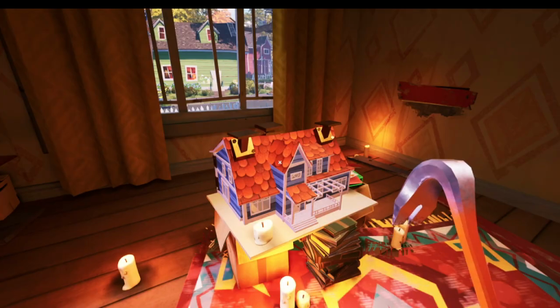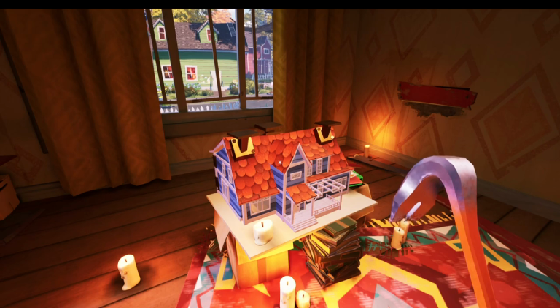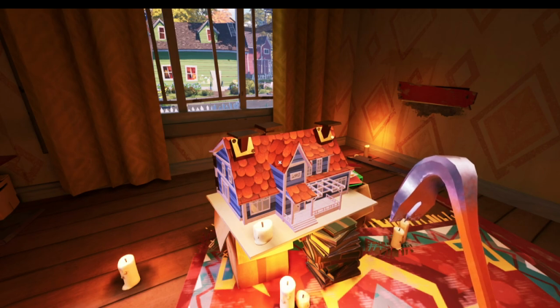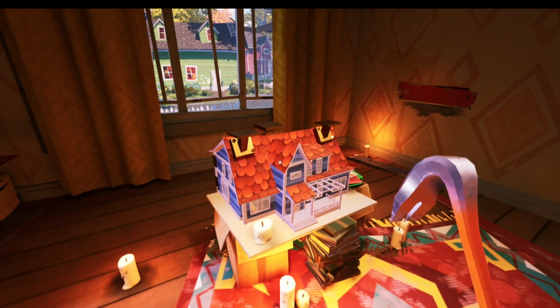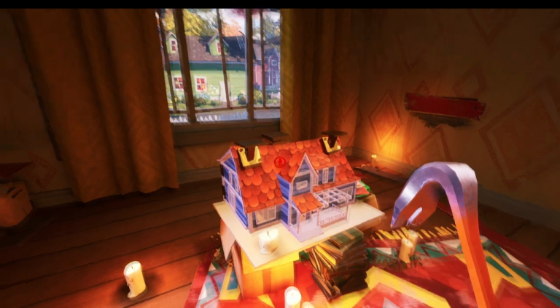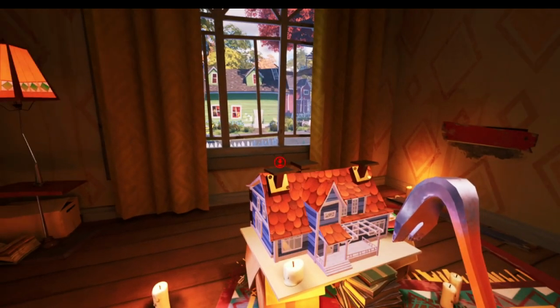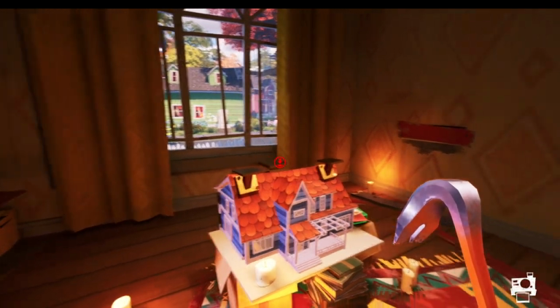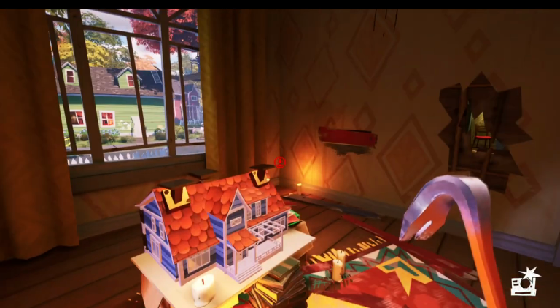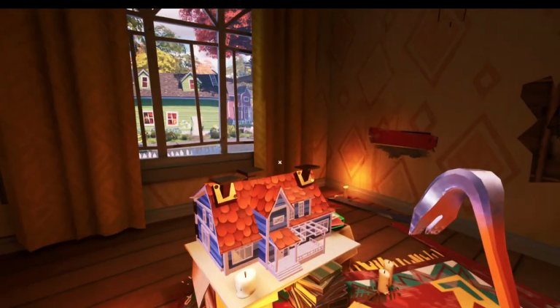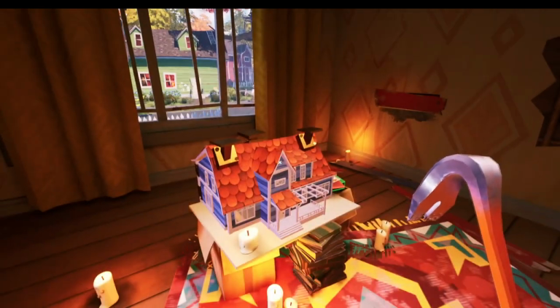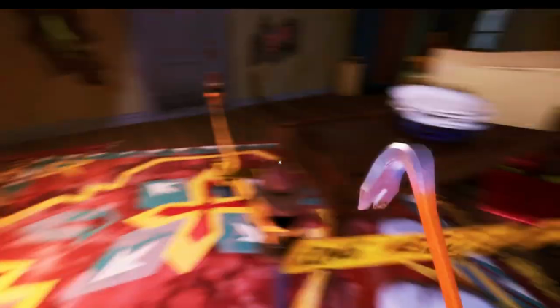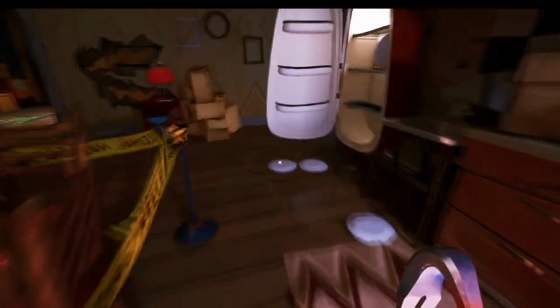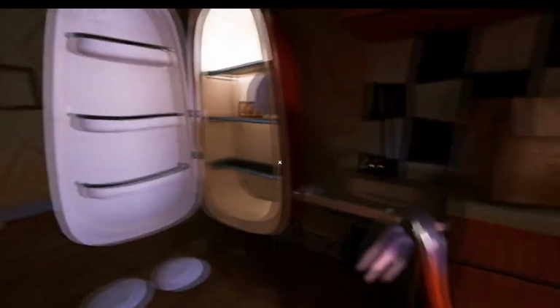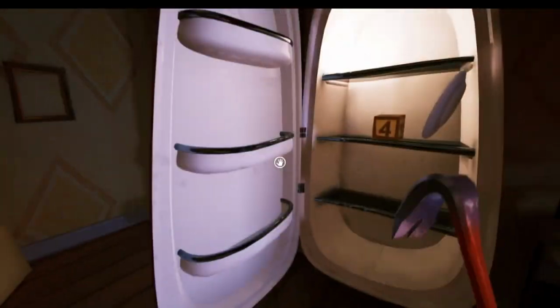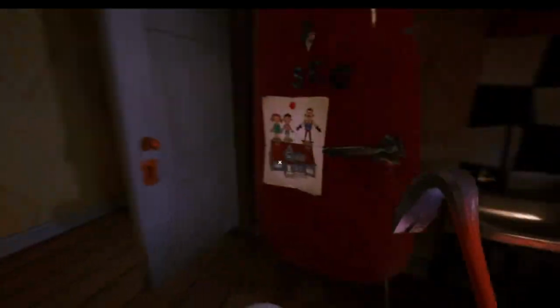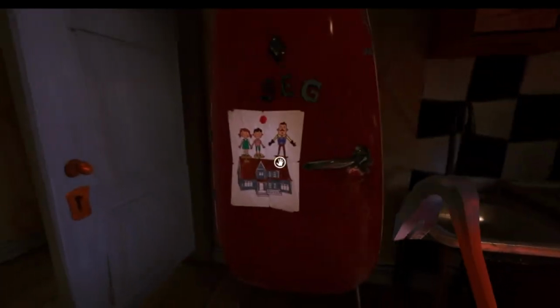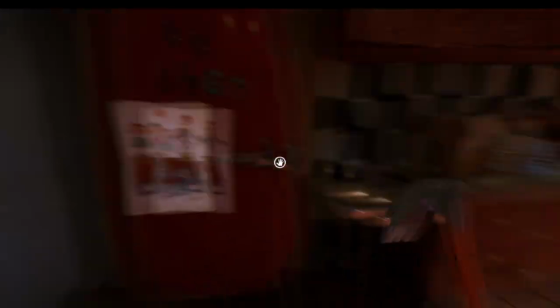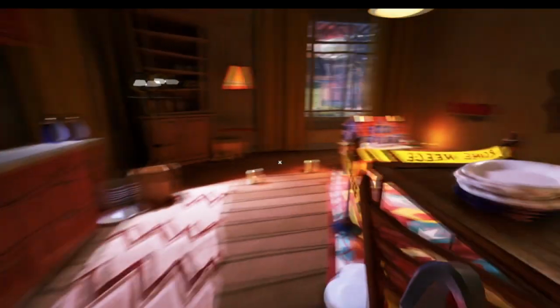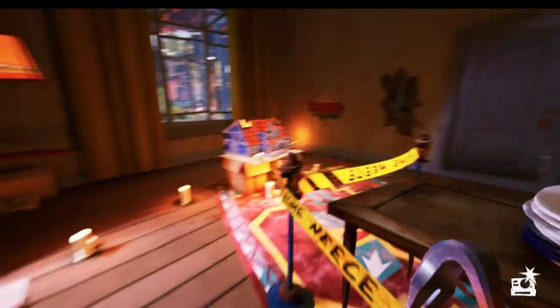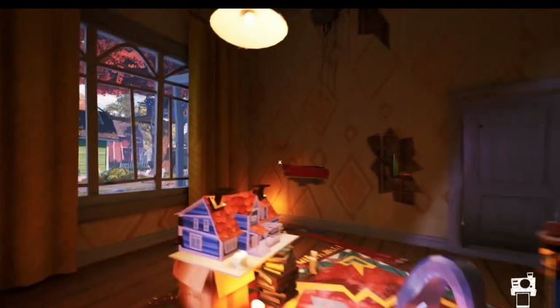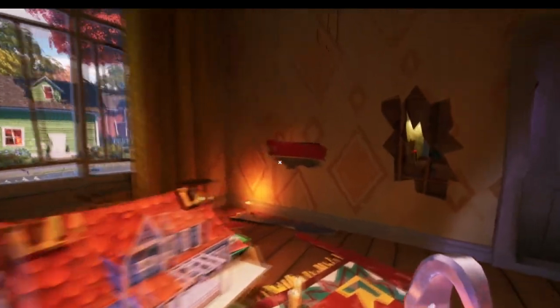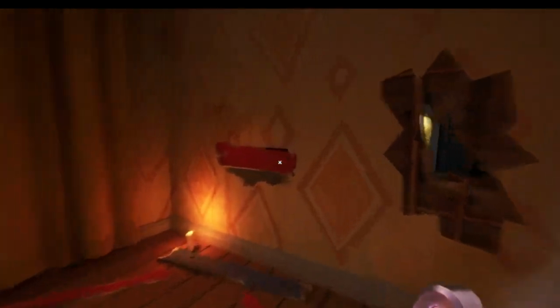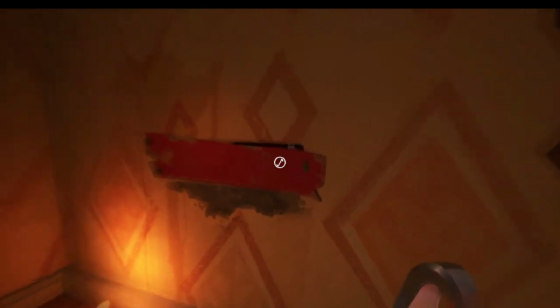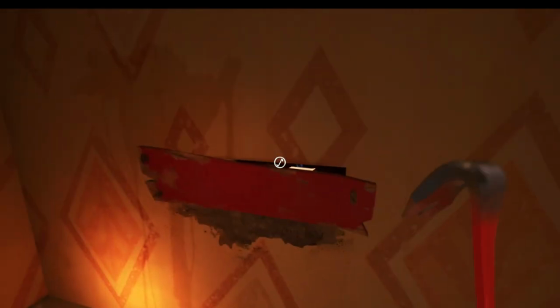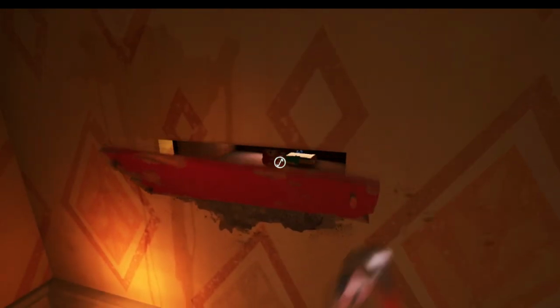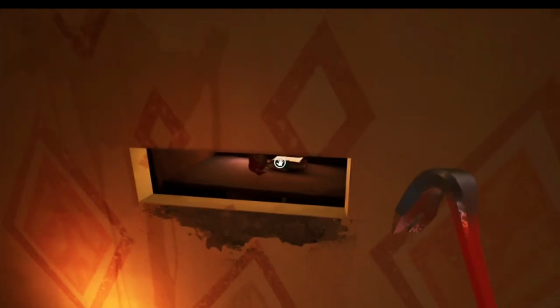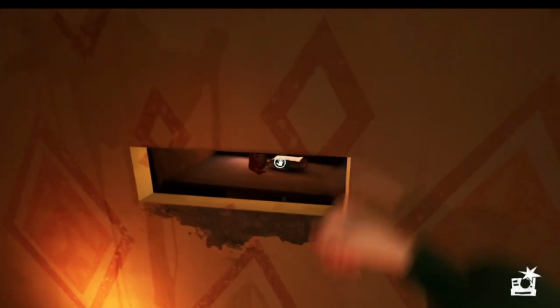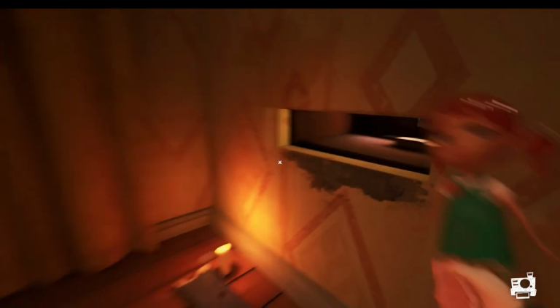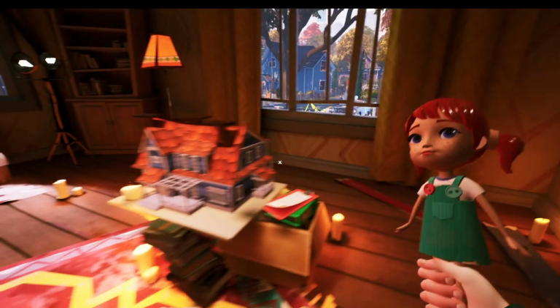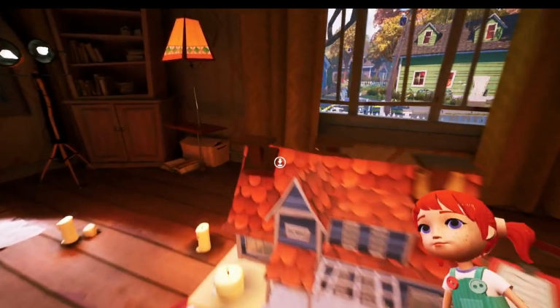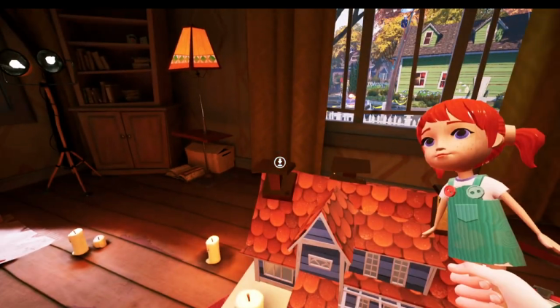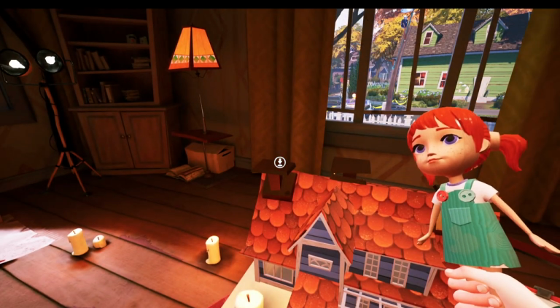For the second key that's on the first floor of the house, we need to find three figures to go on top of this doll house to match the three figures that are on the fridge. First off we're going to open up this piece of wood here that's right on the wall, and that's going to give us our first figure. And this doll goes right on the end.